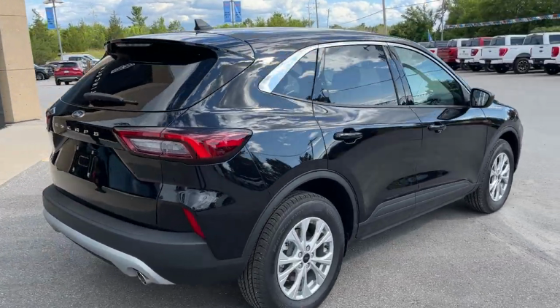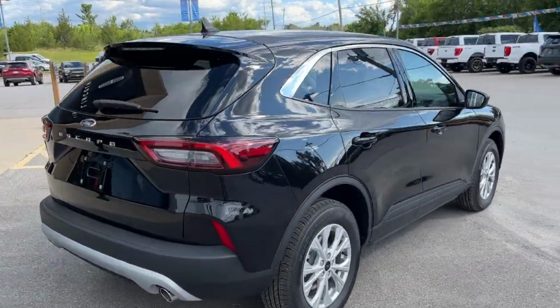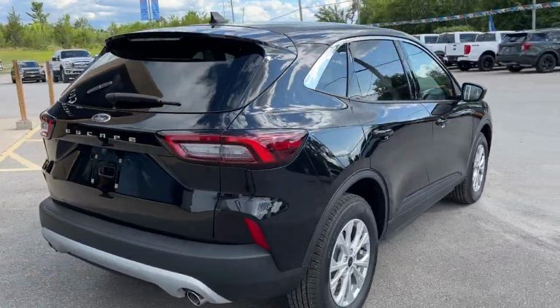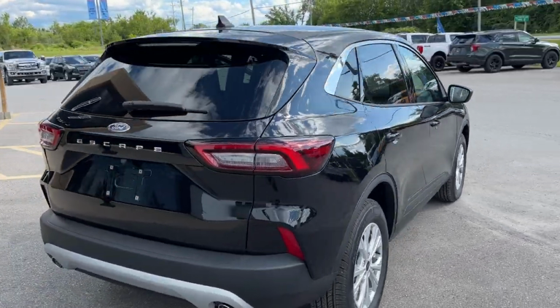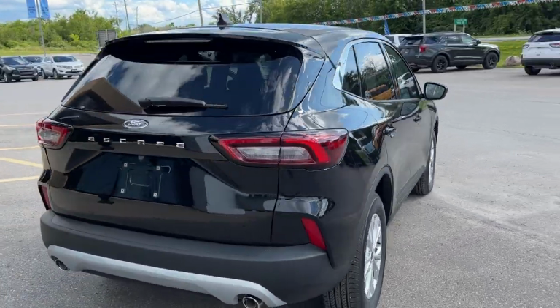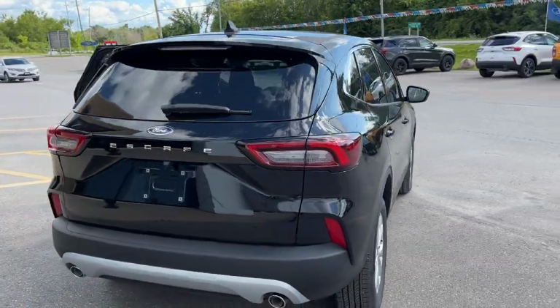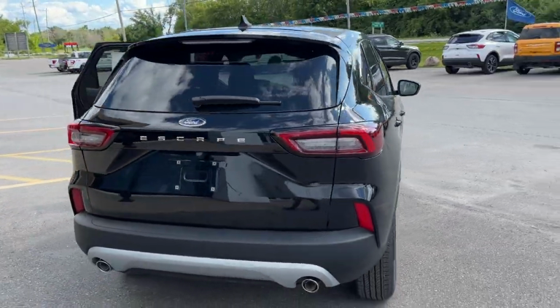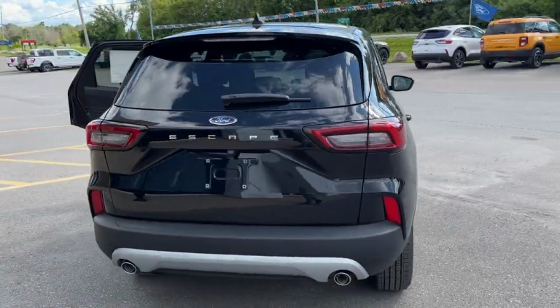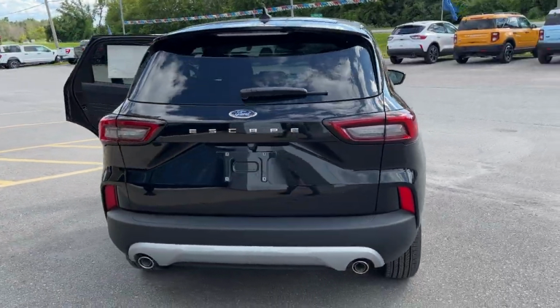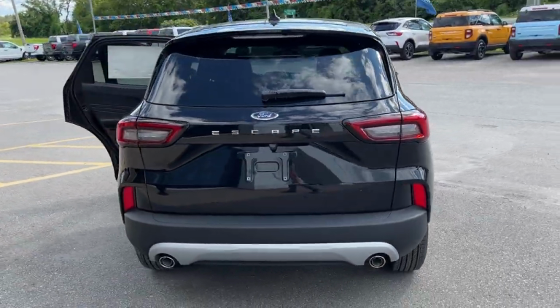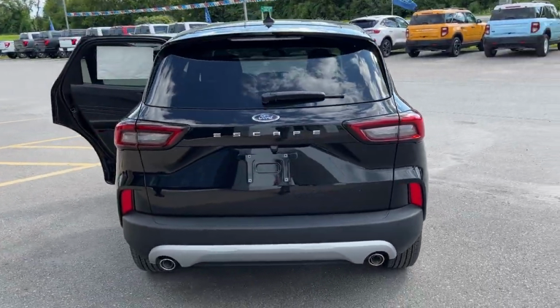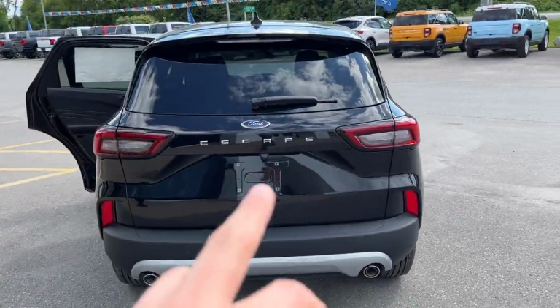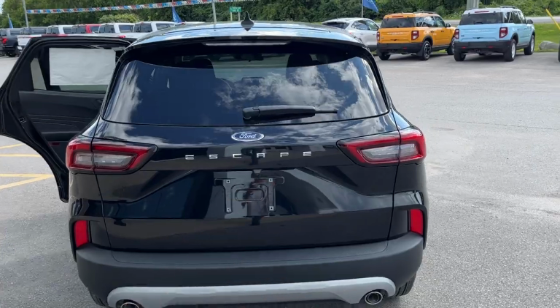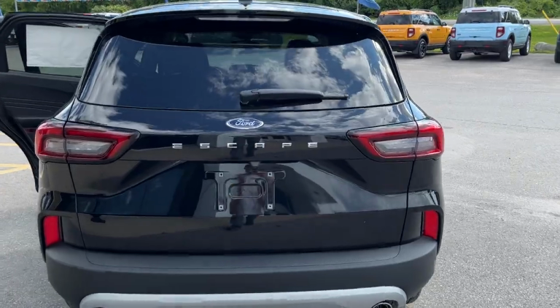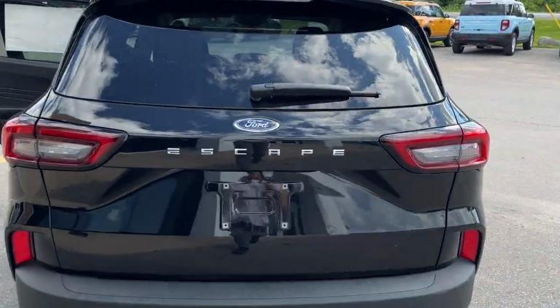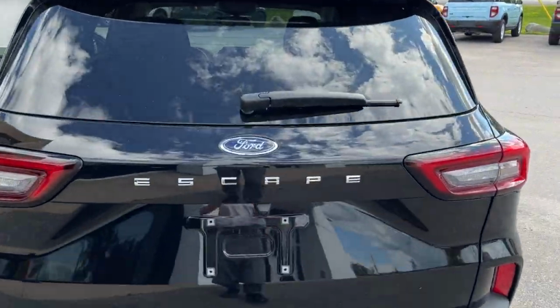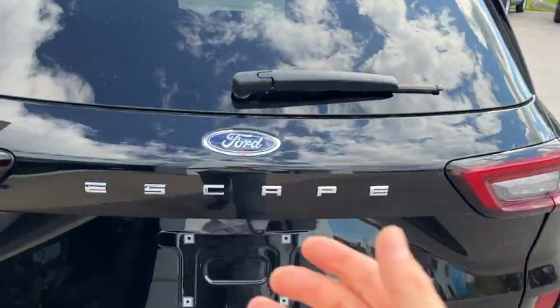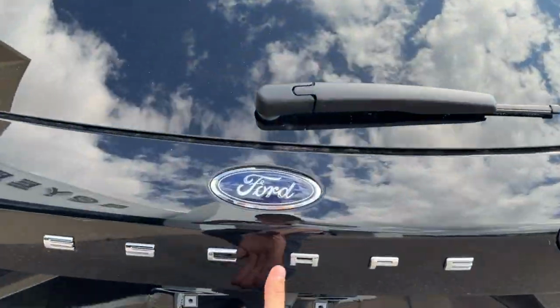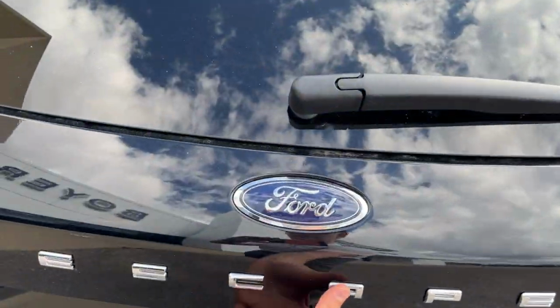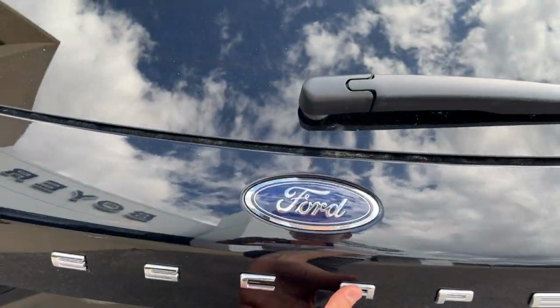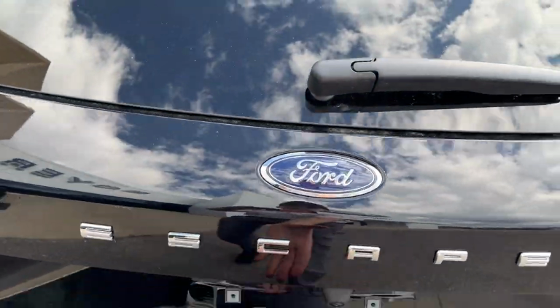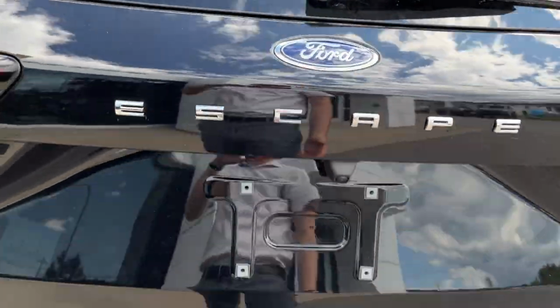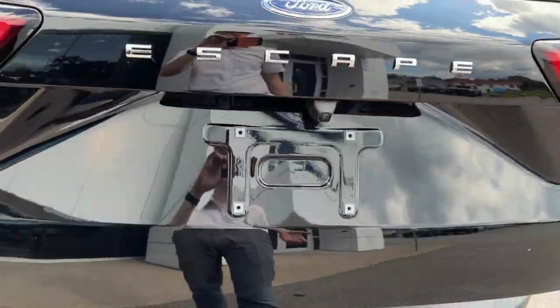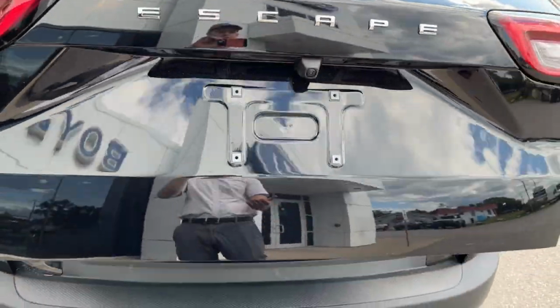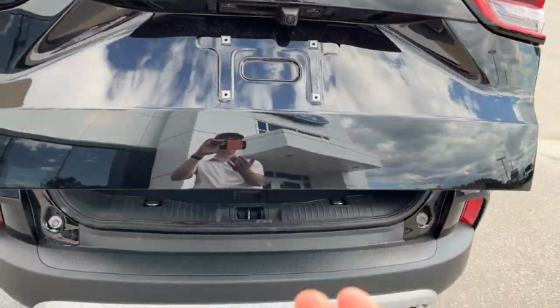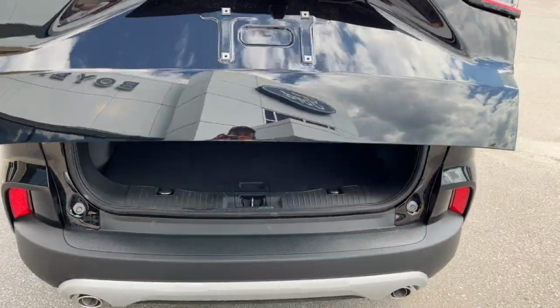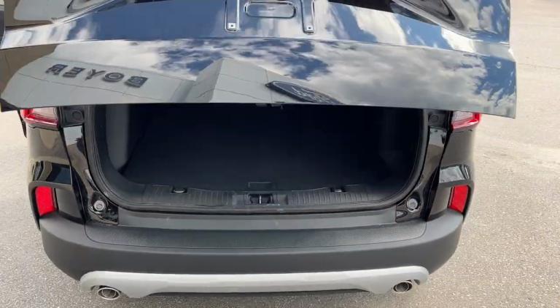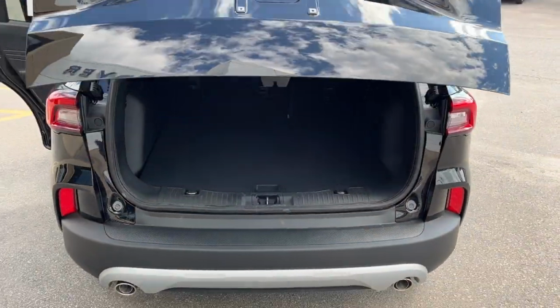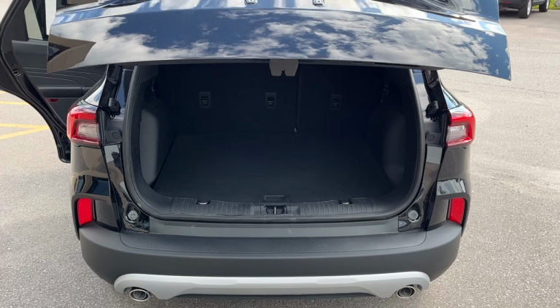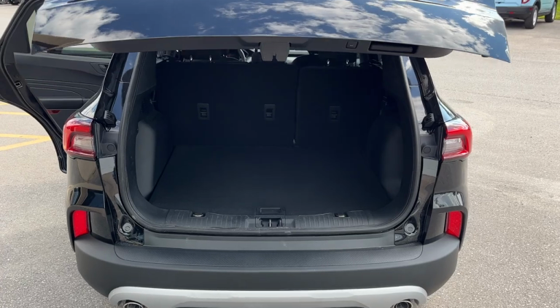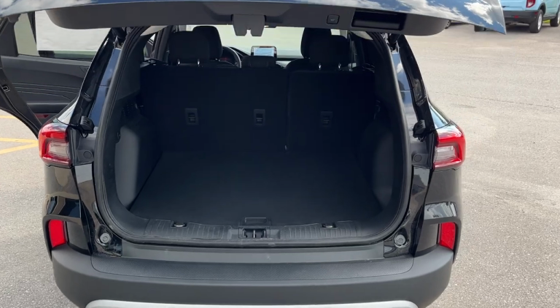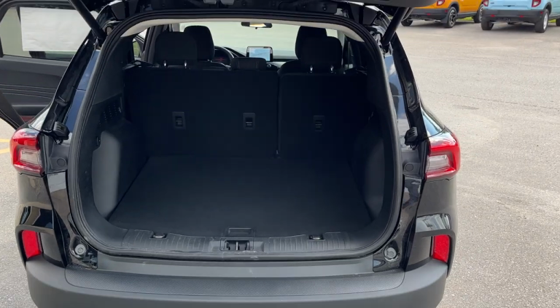Coming around to the back of this Escape, you do have that dual exhaust and your backup camera there. It is a power tailgate and you can open it from that button or from the key fob.